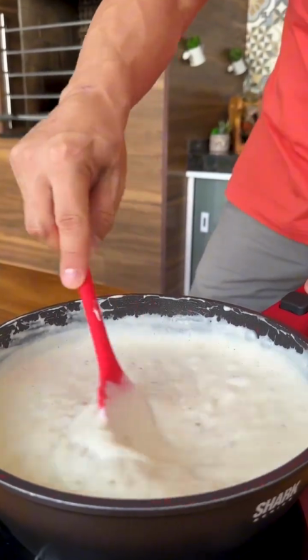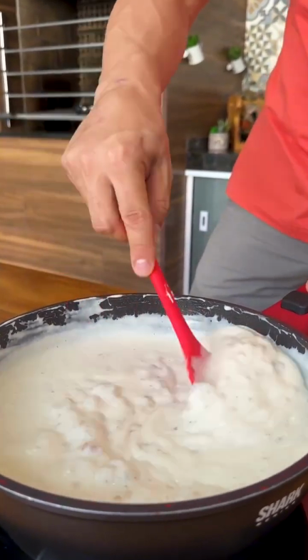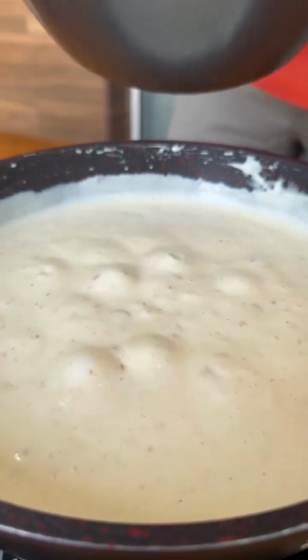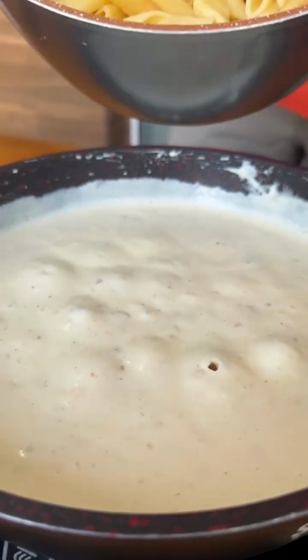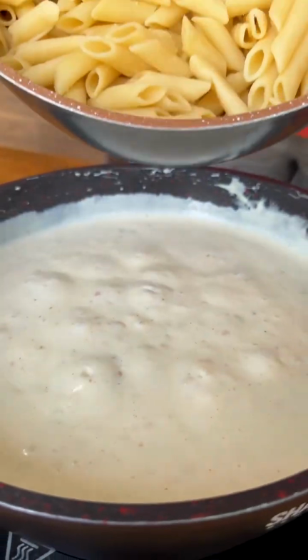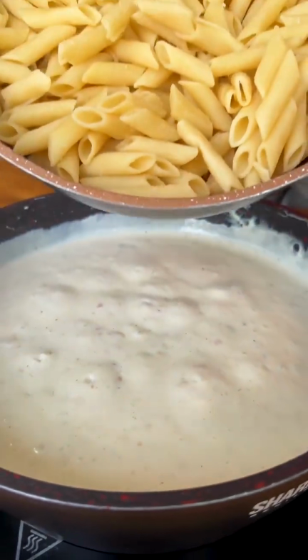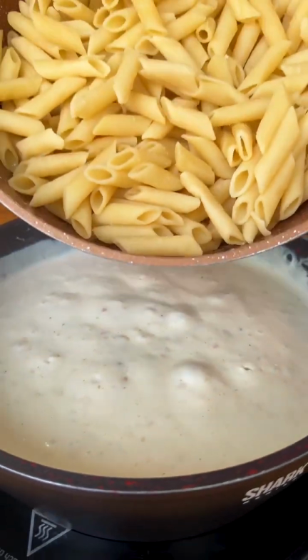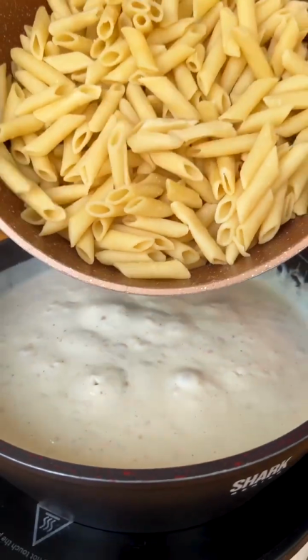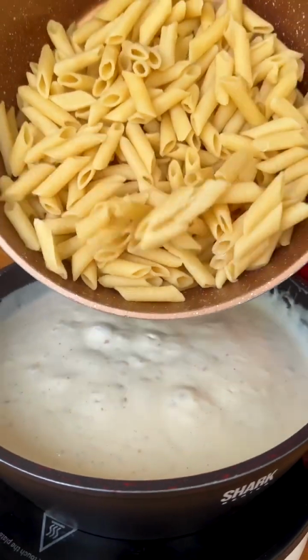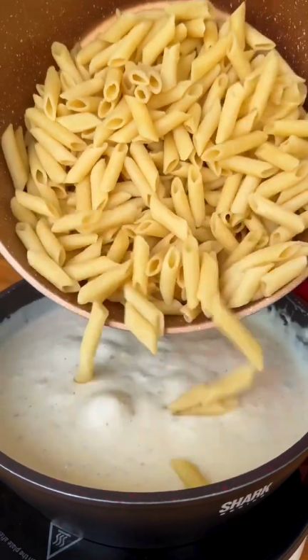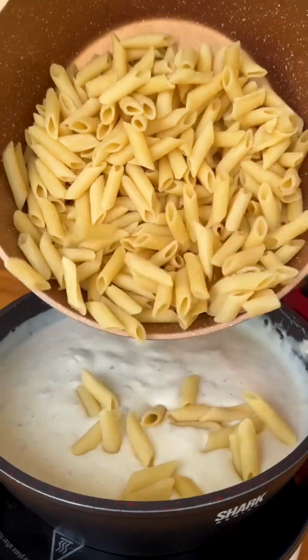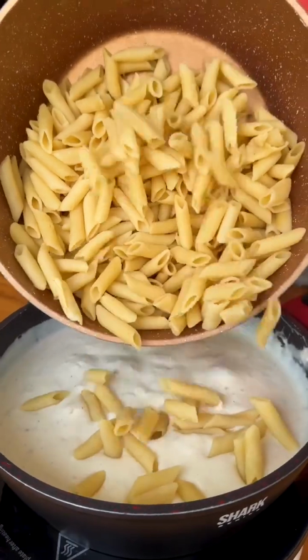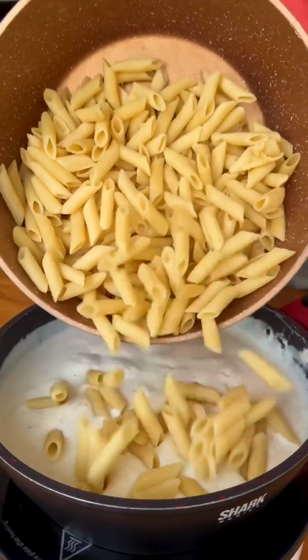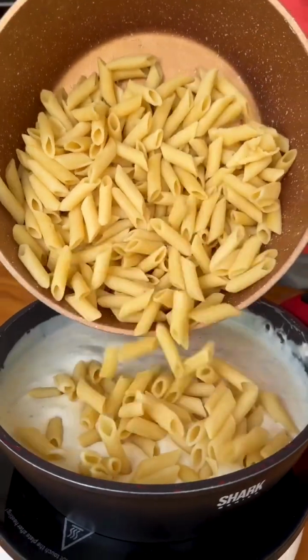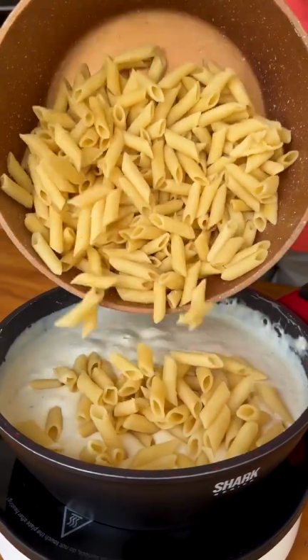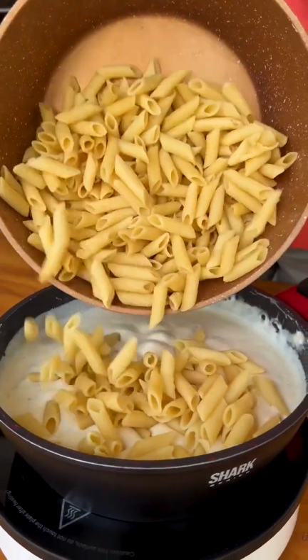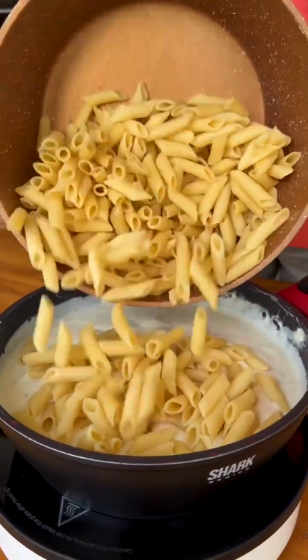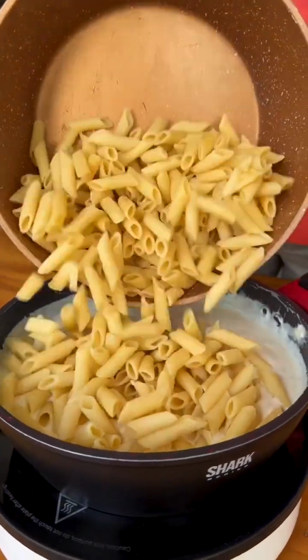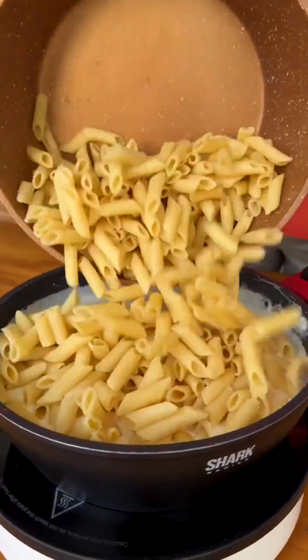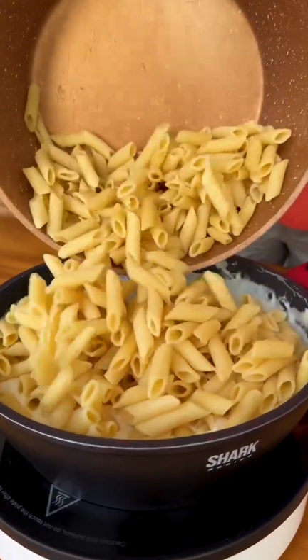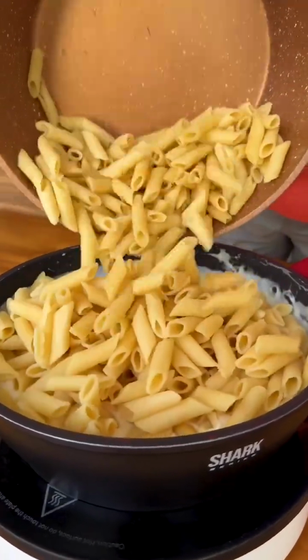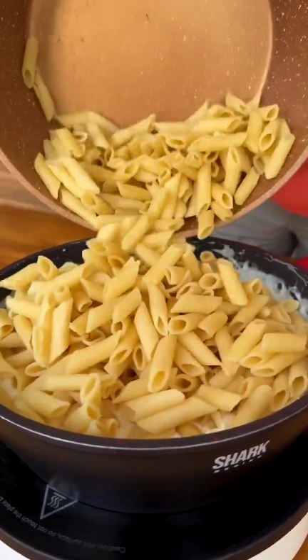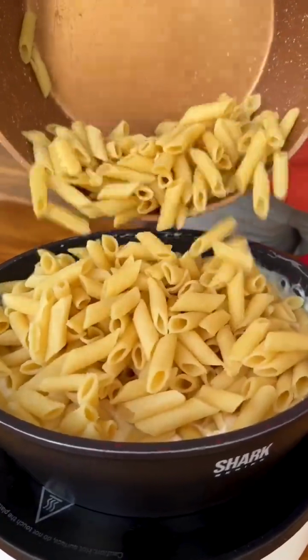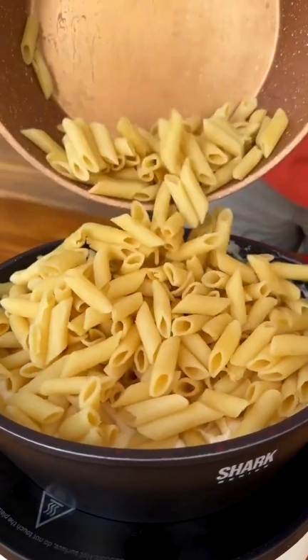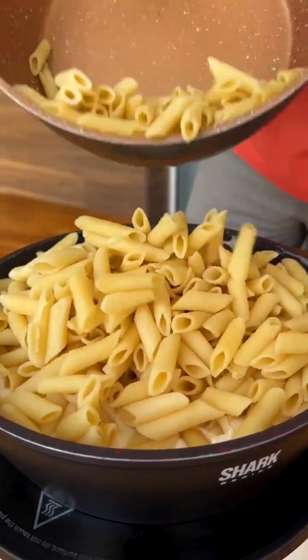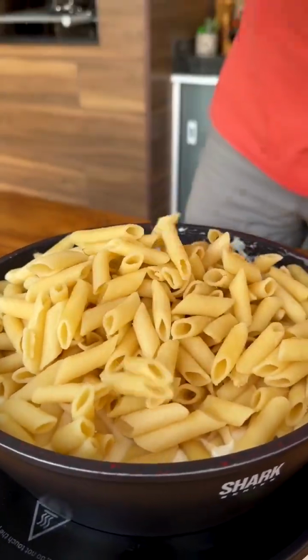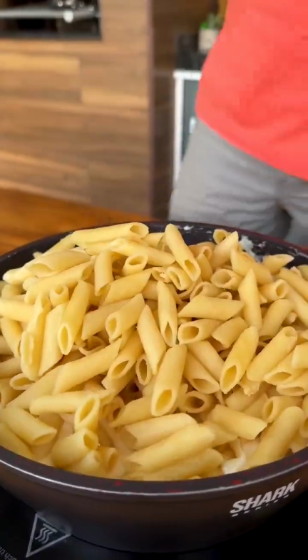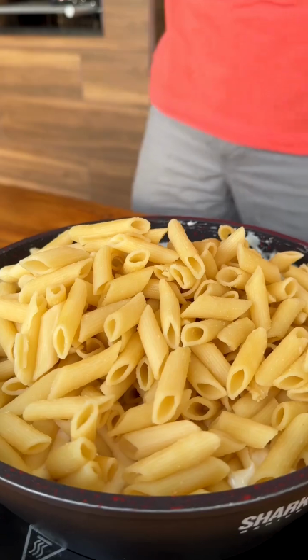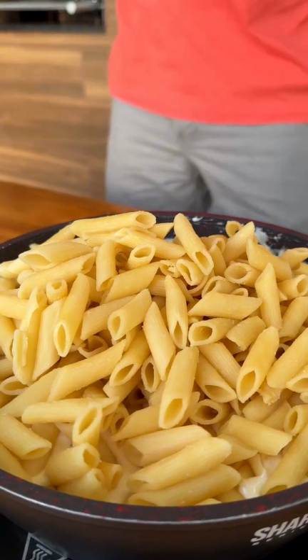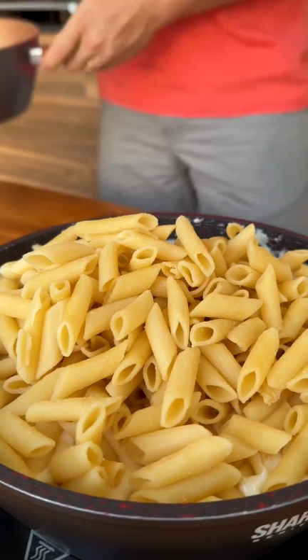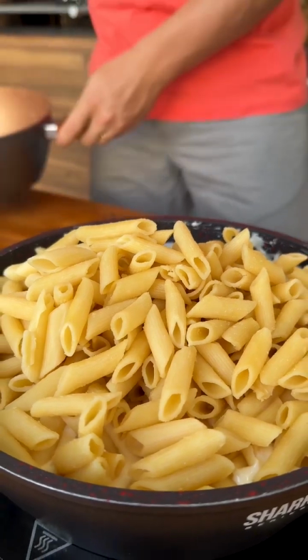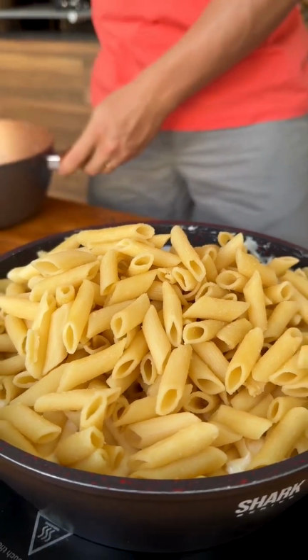Now just add our cooked pasta here to the pan with our sauce that has already started to boil, and then we will mix very well until our sauce combines with the pasta.